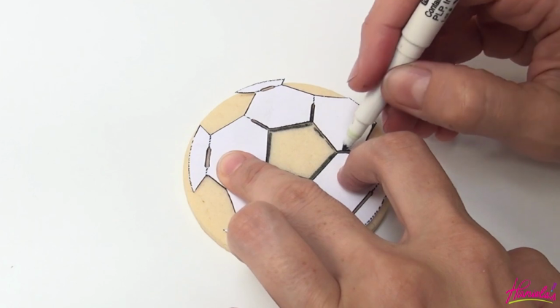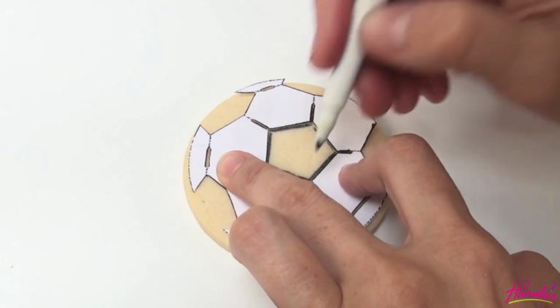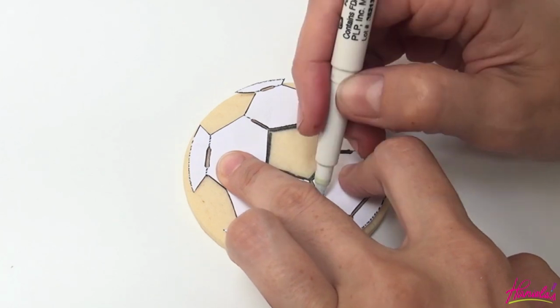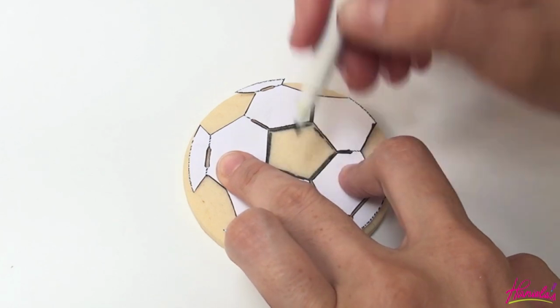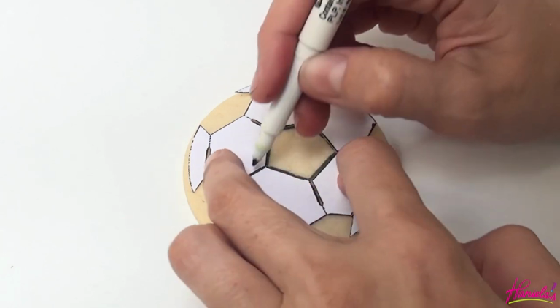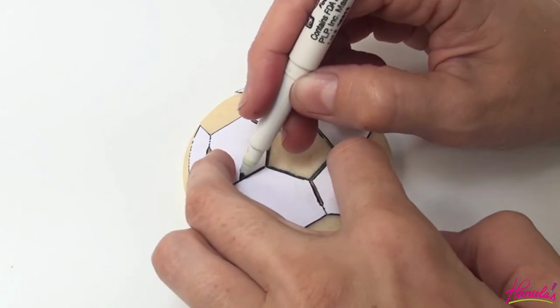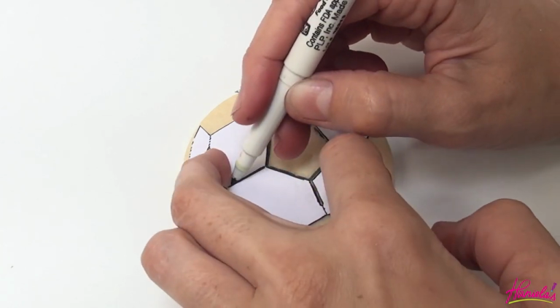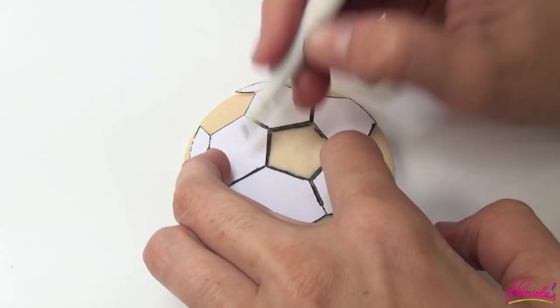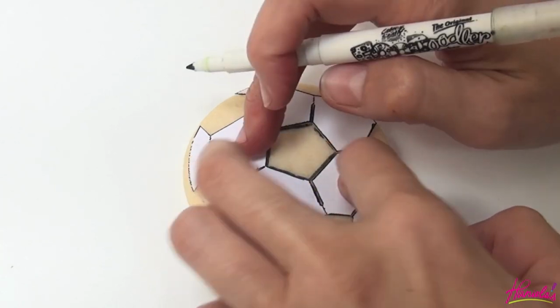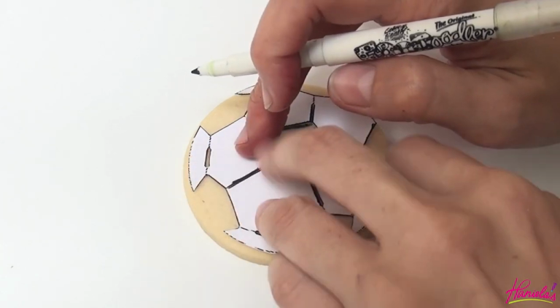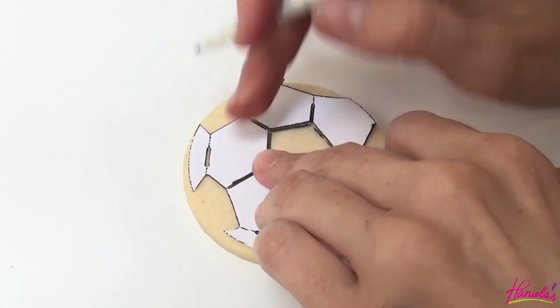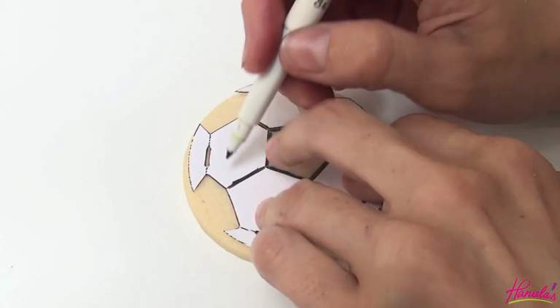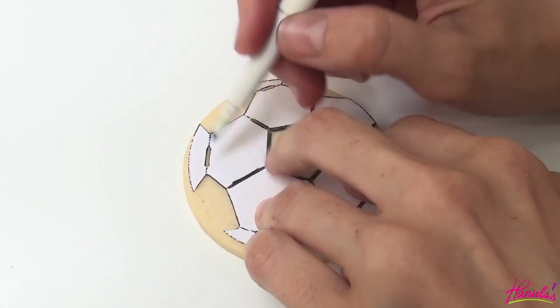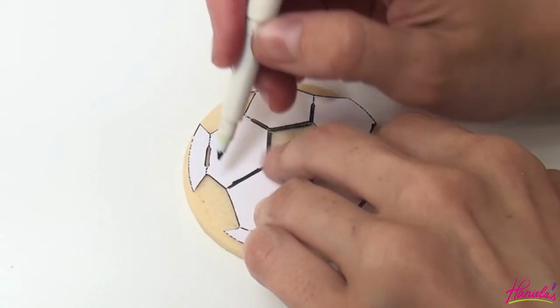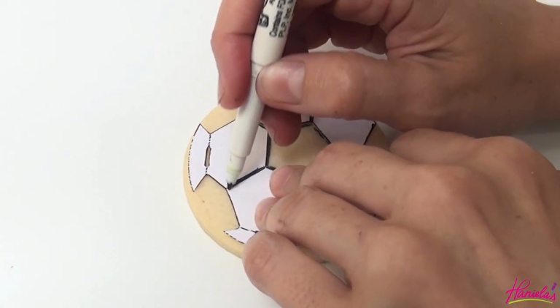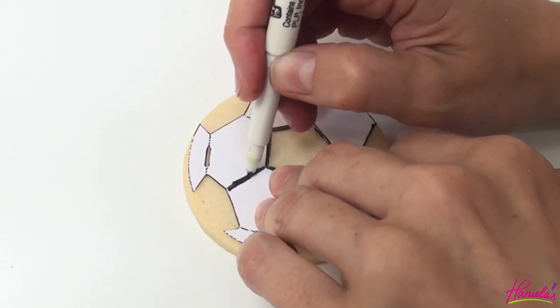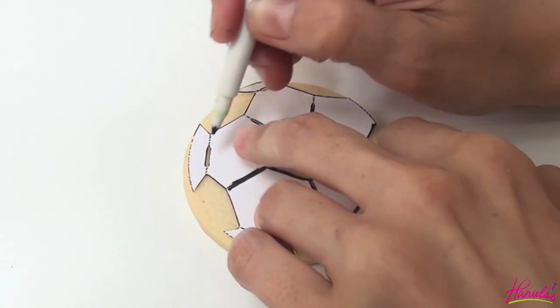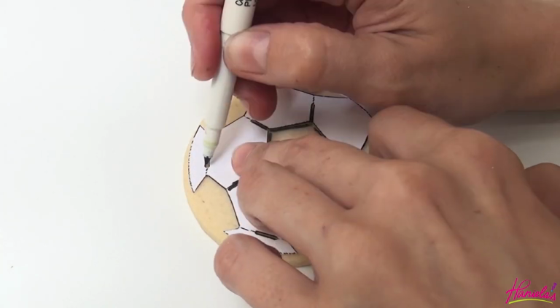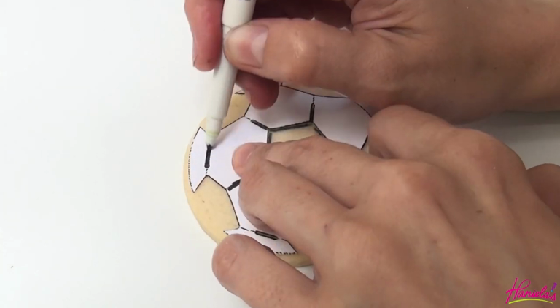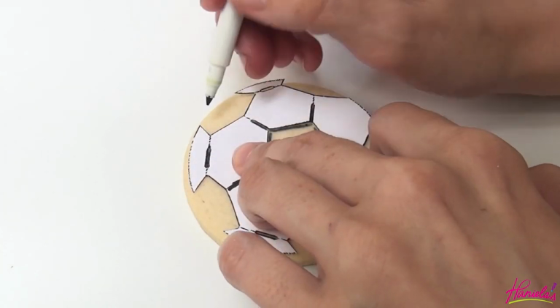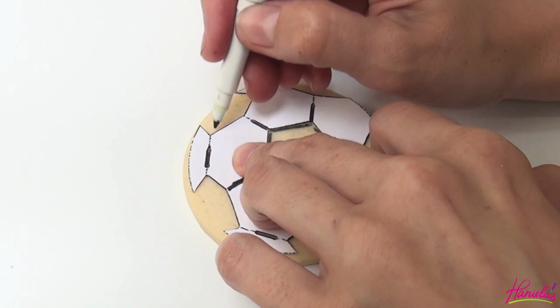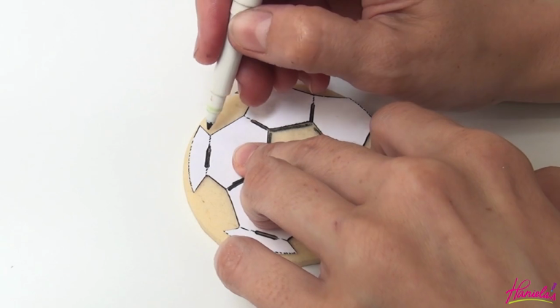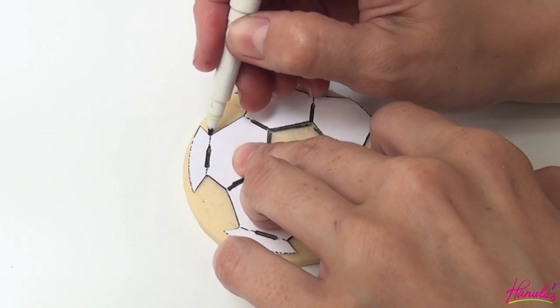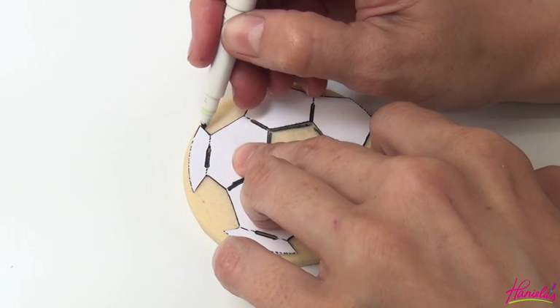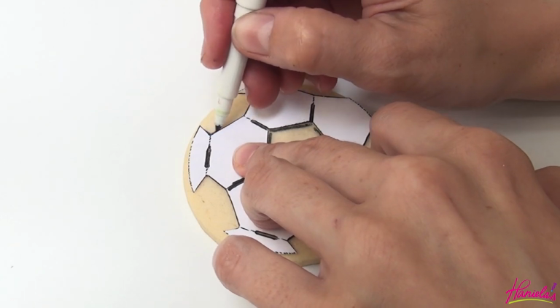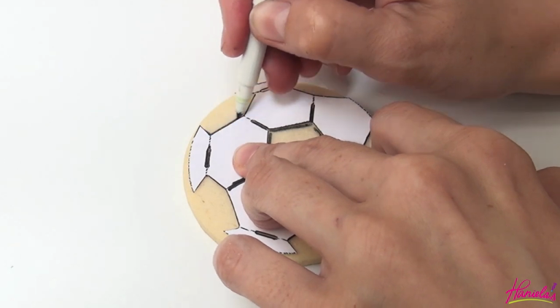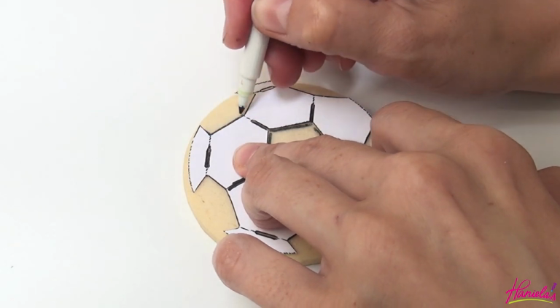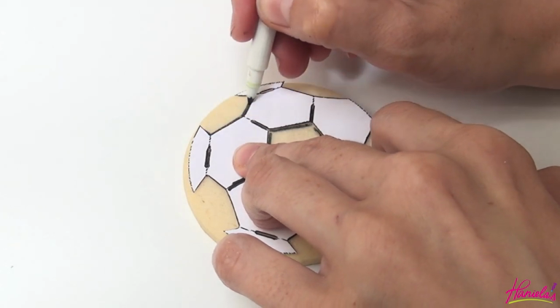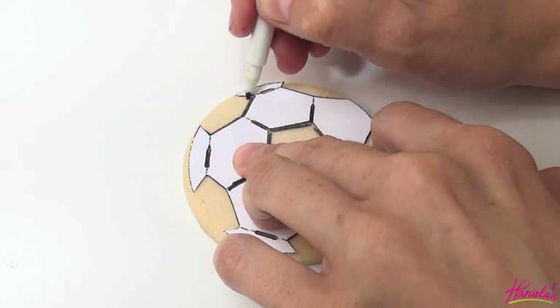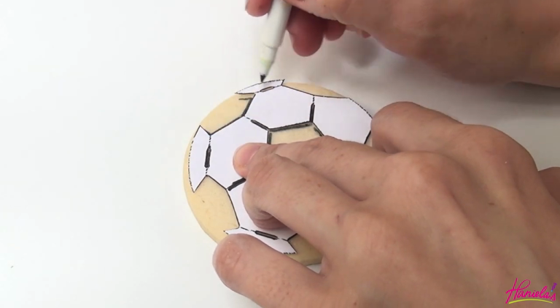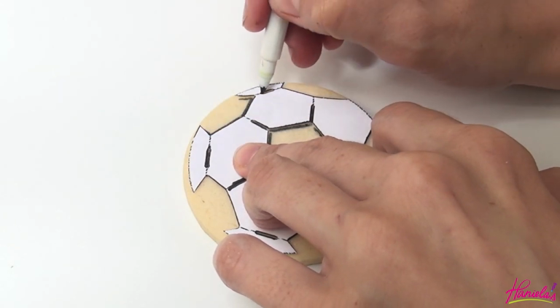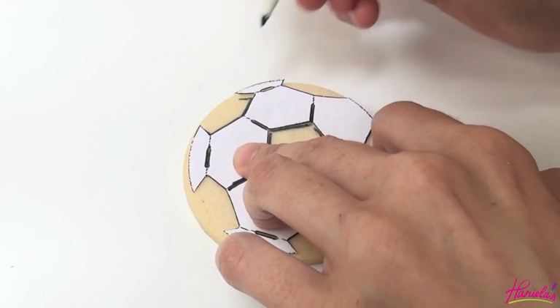To get these on a cookie, I'm using a paper template made out of cardstock and an edible marker to trace the outlines on the cookie.